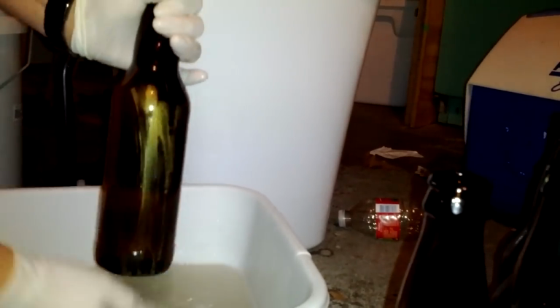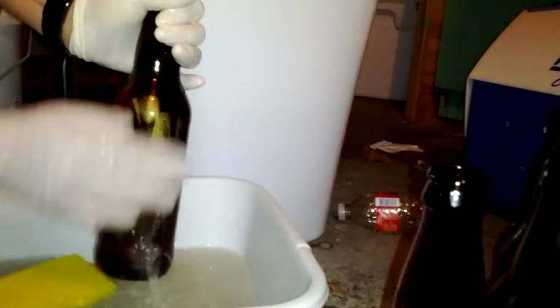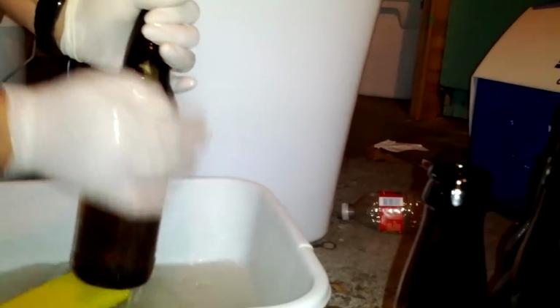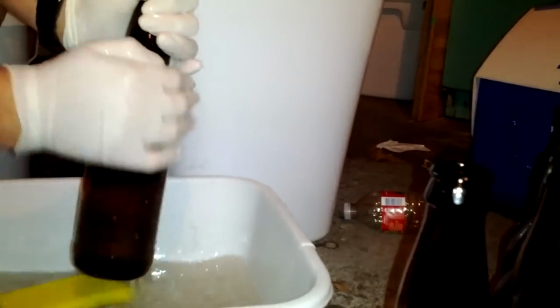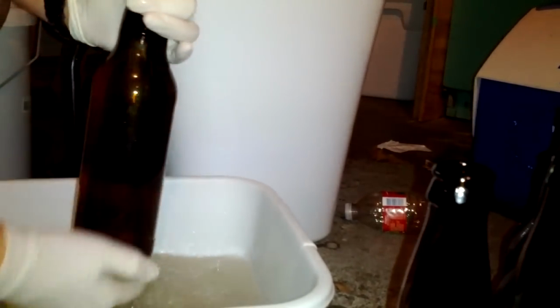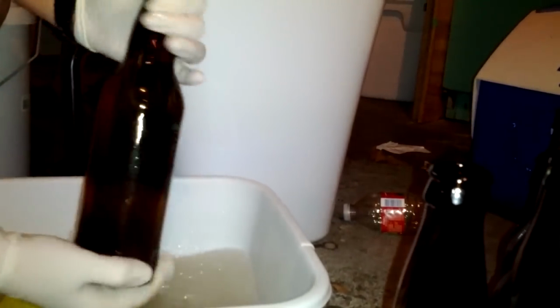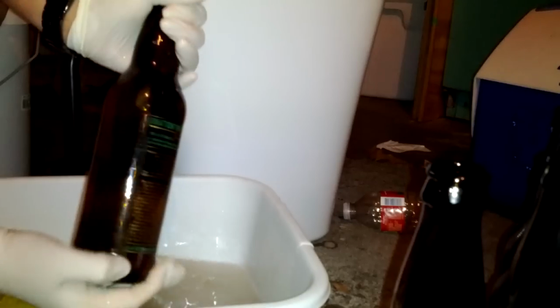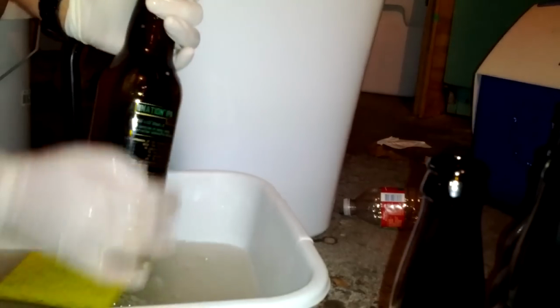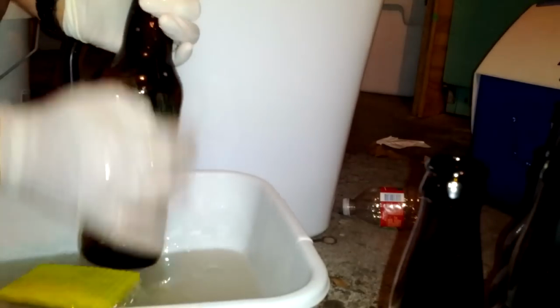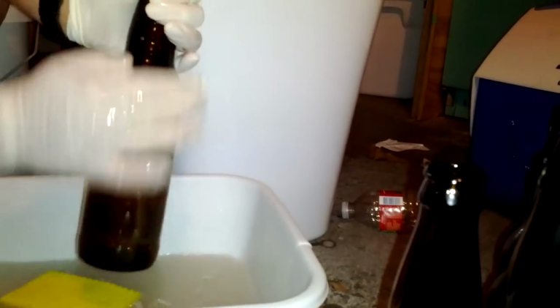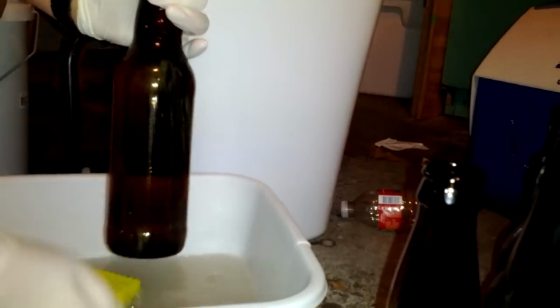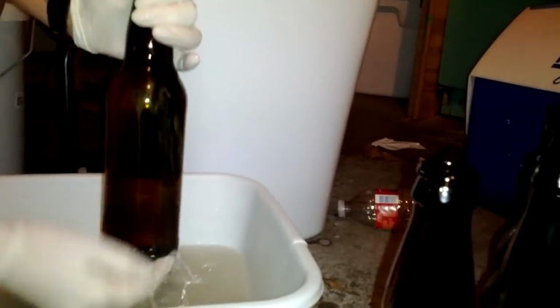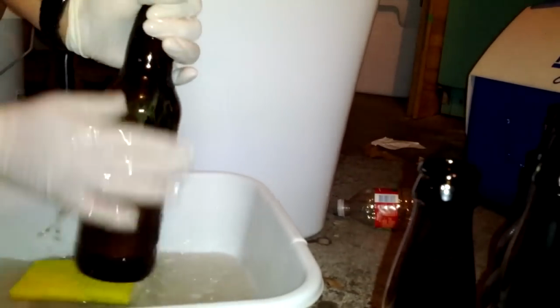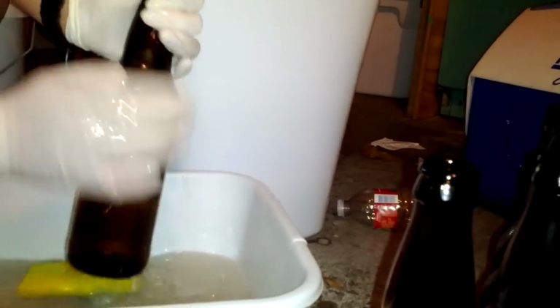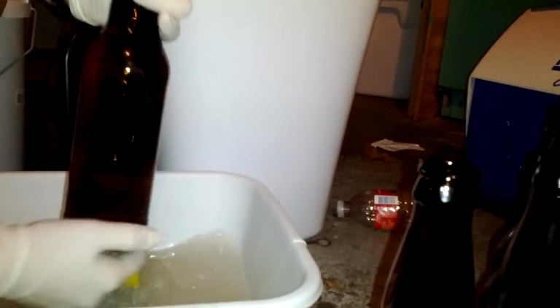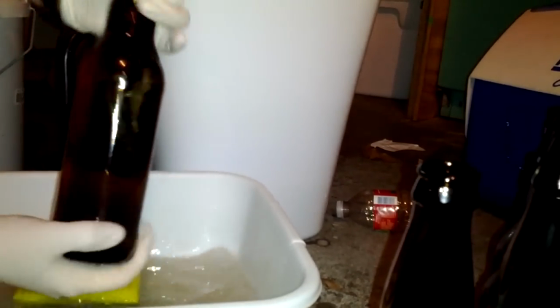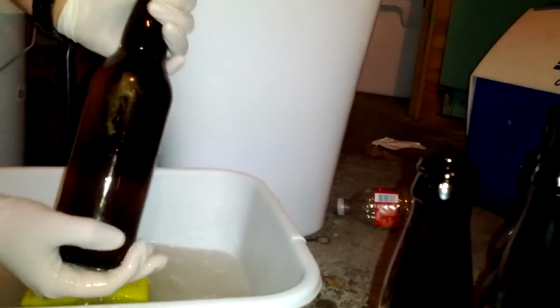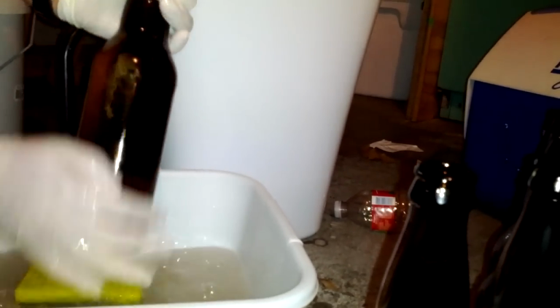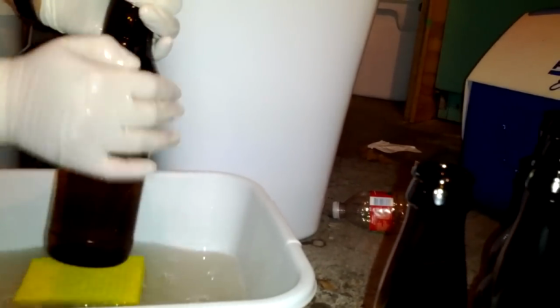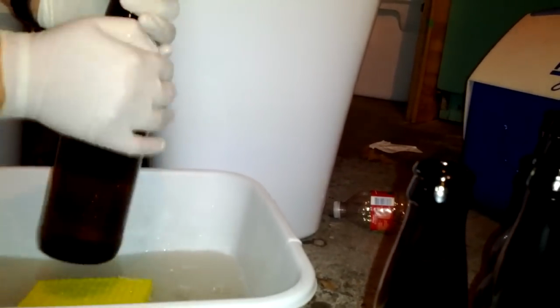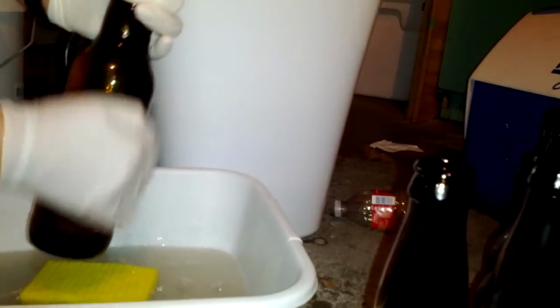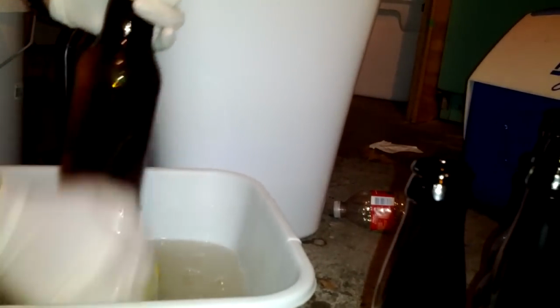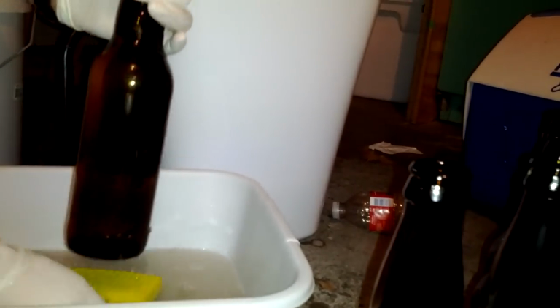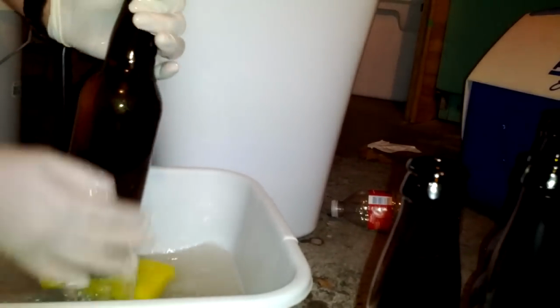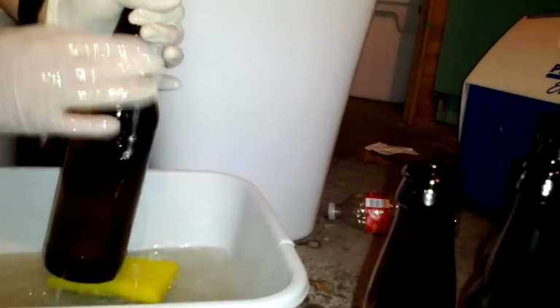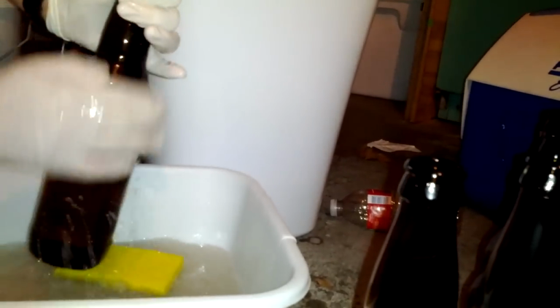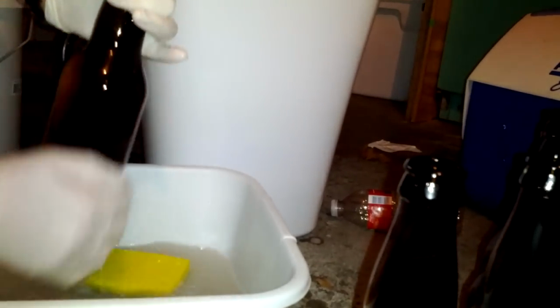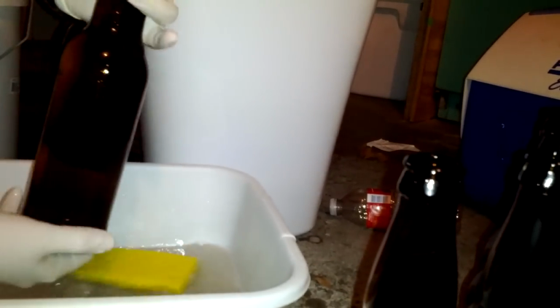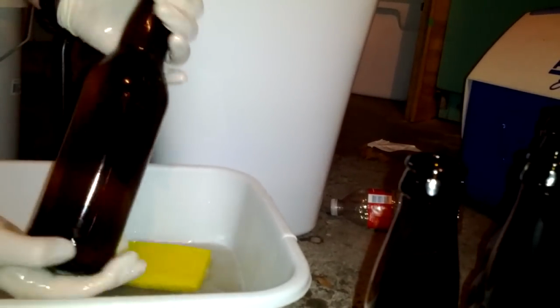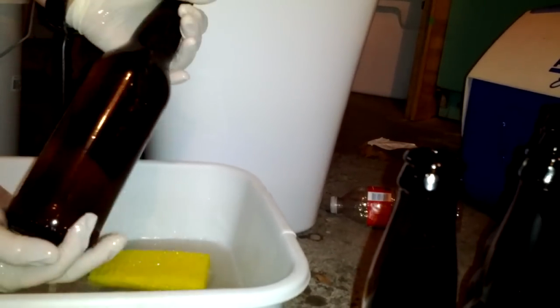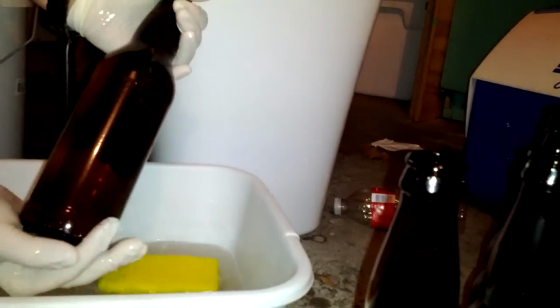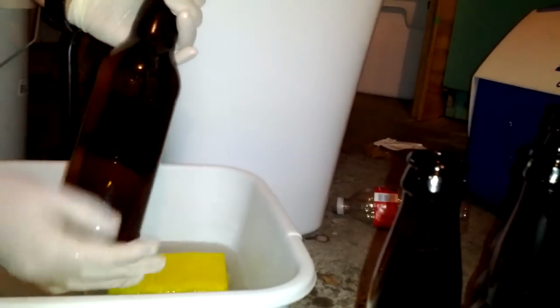So it works for Stone, Arrogant Bastard, and probably any other bottle that you have with printed silk screen on it. So there you go.